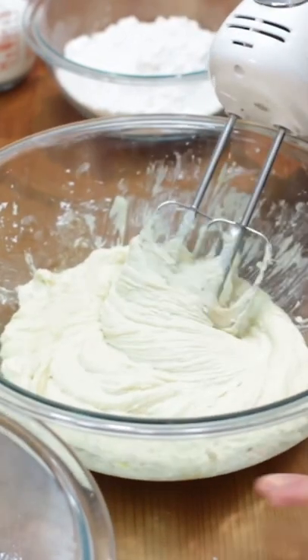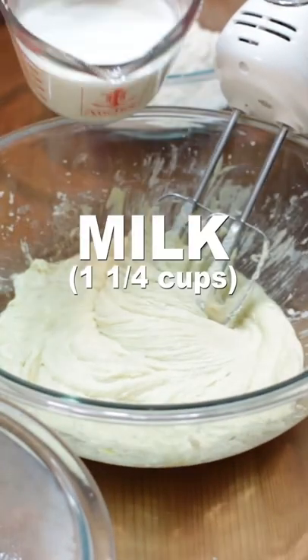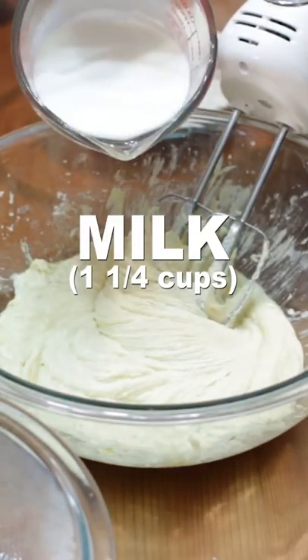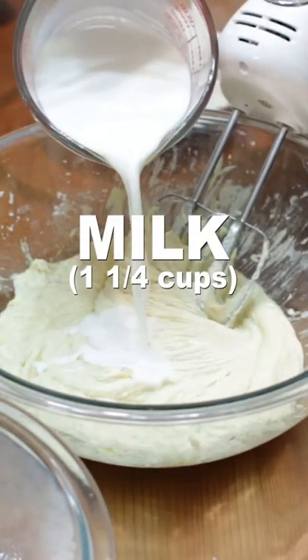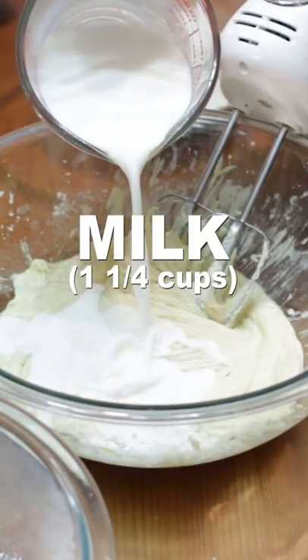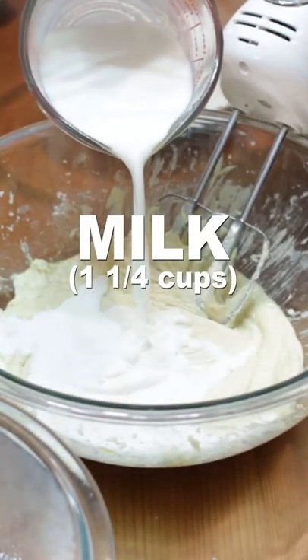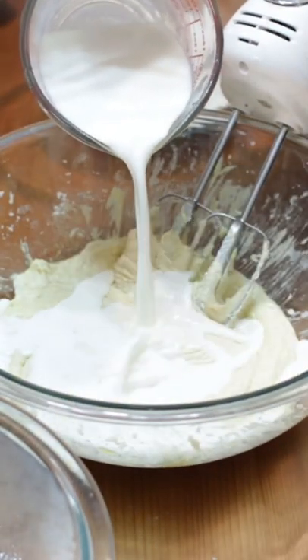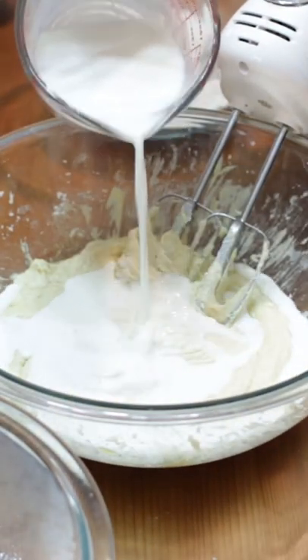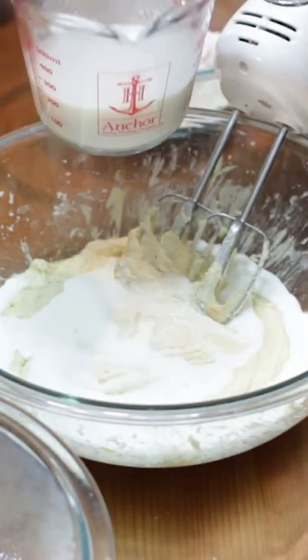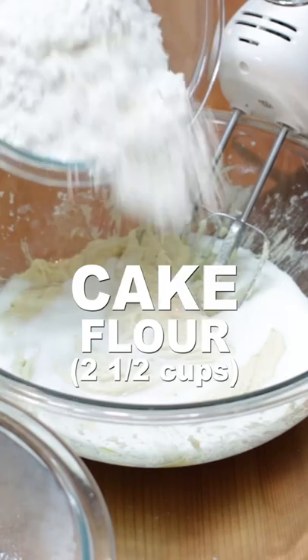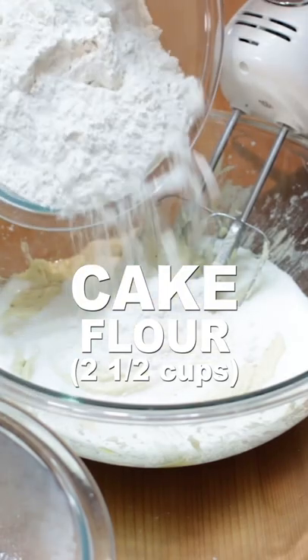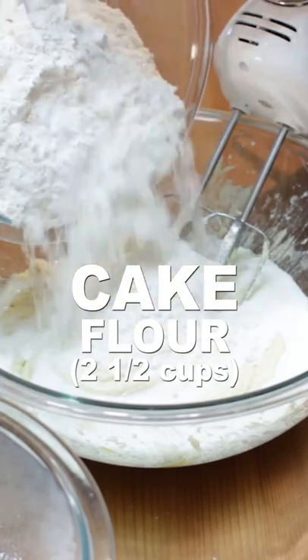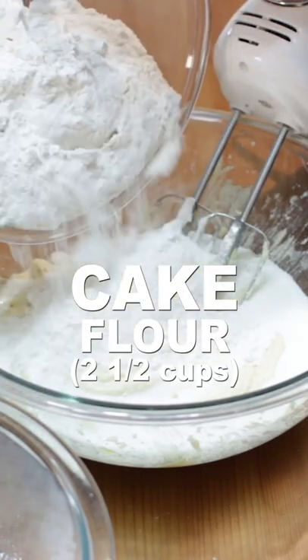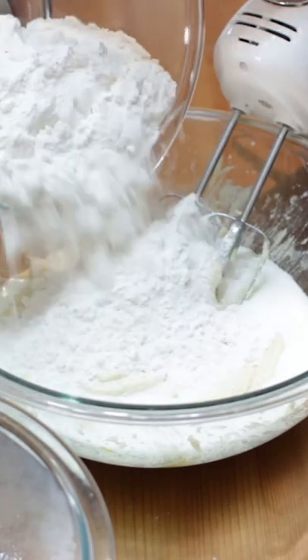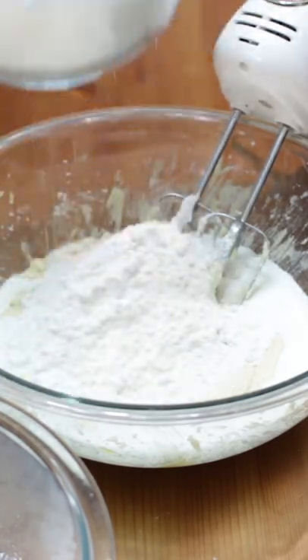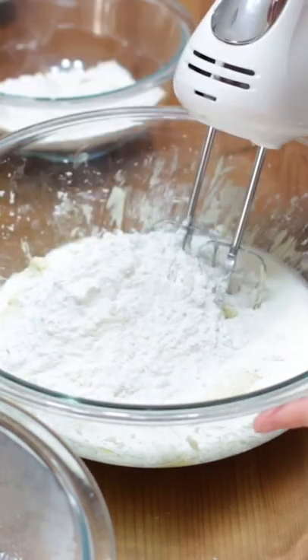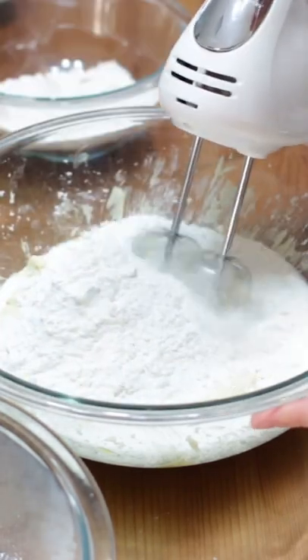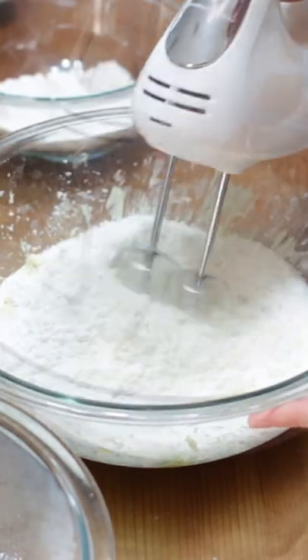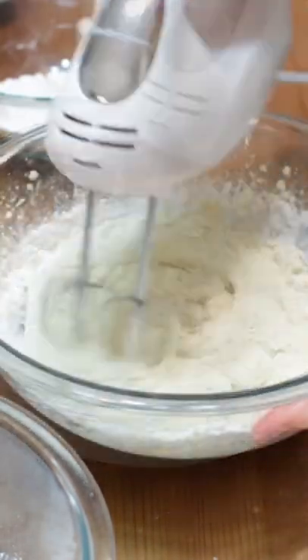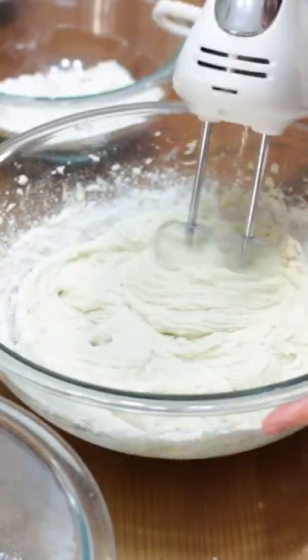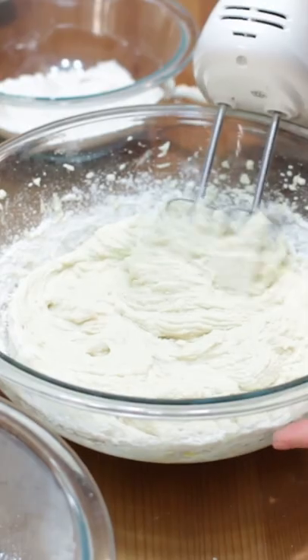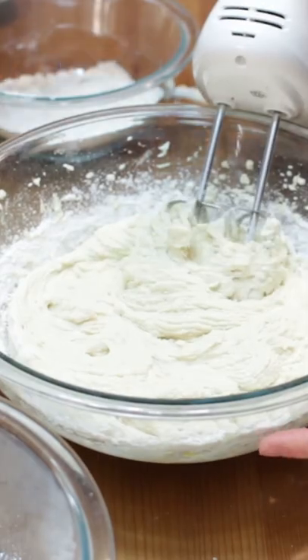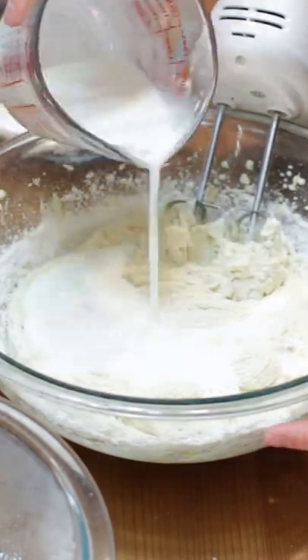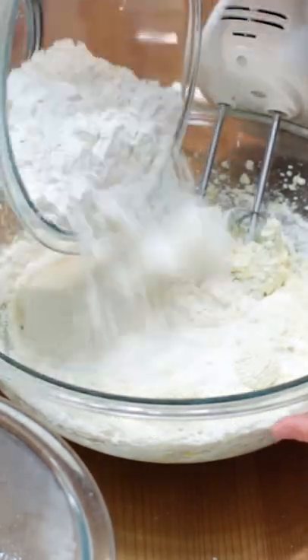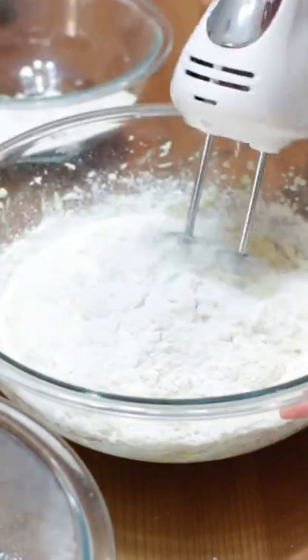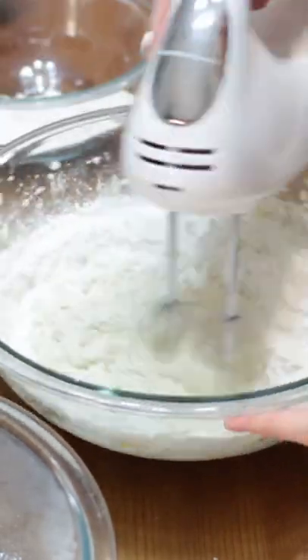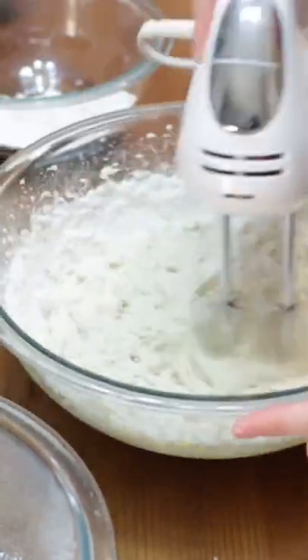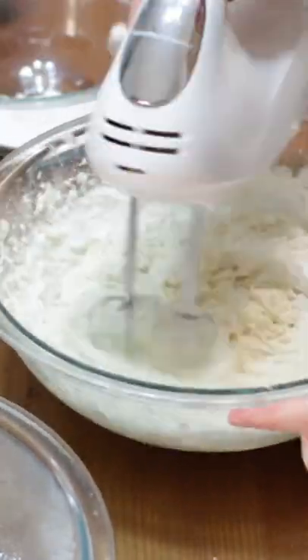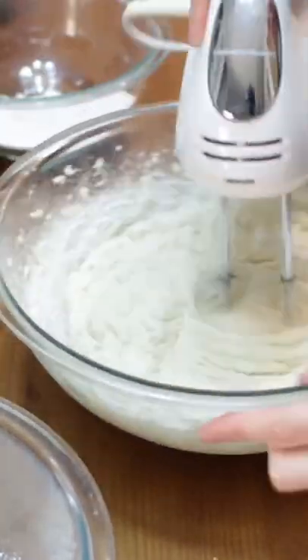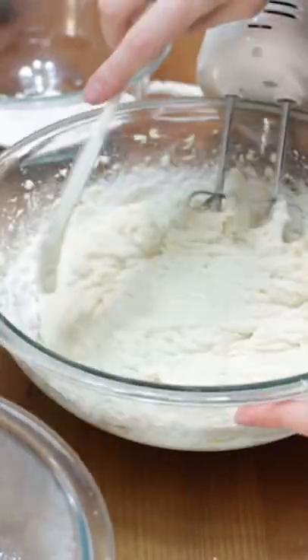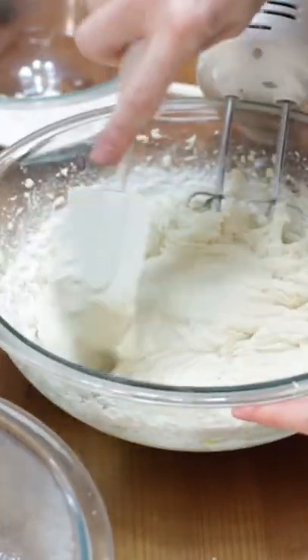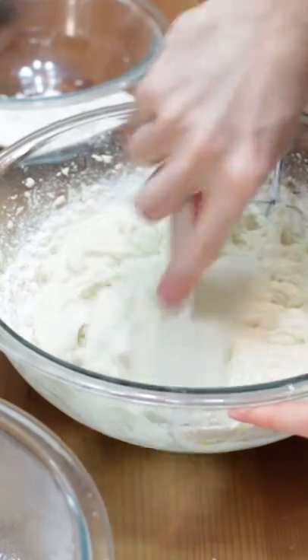Add about a third of your one and one-fourth cups of milk and about a third of your two and a half cups of cake flour or all purpose flour and mix just until combined. Then repeat until all the milk and flour is incorporated. Scrape the bowl as needed.